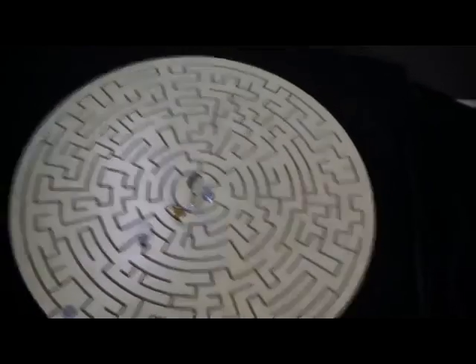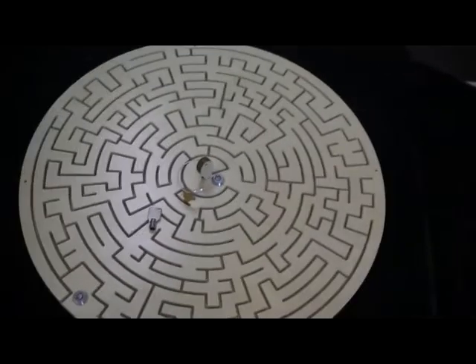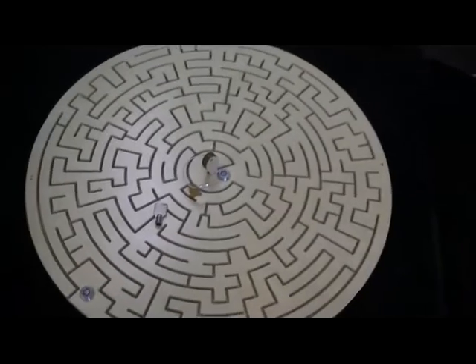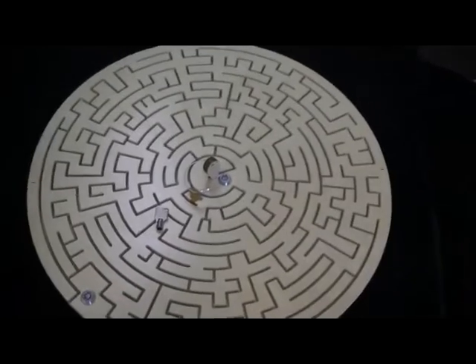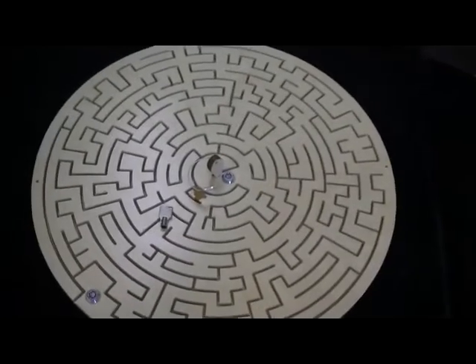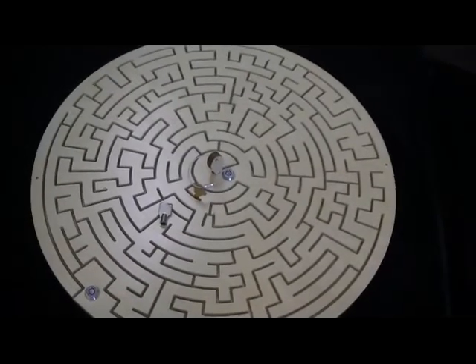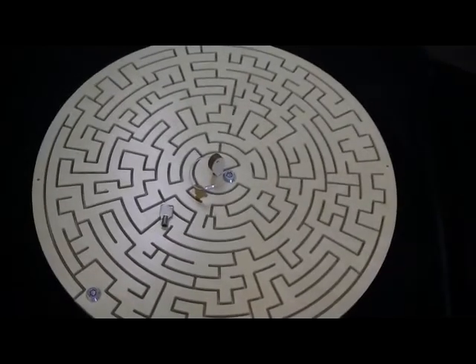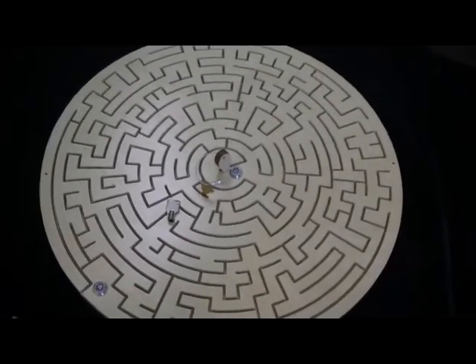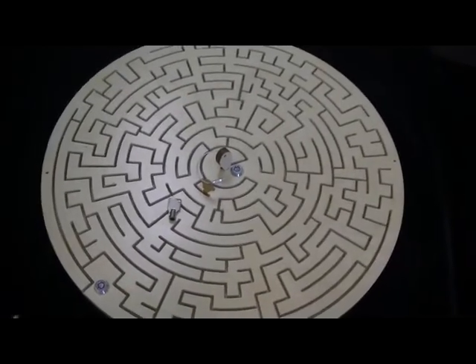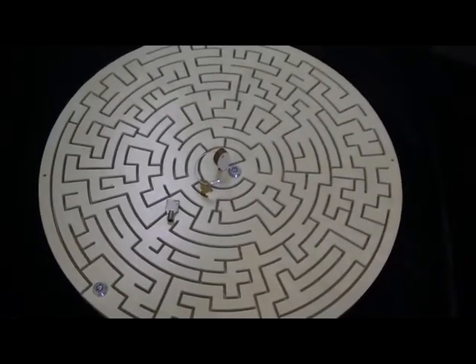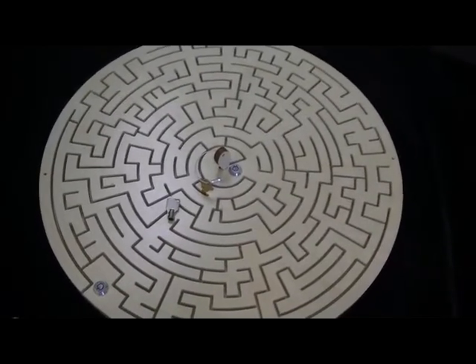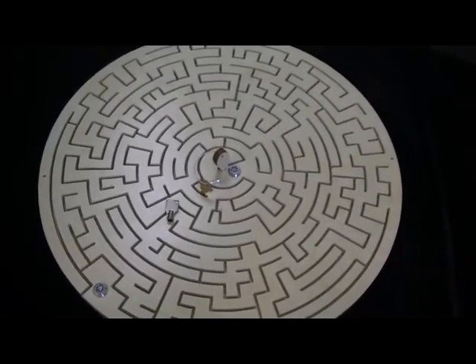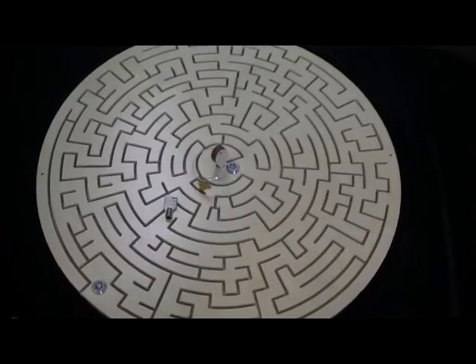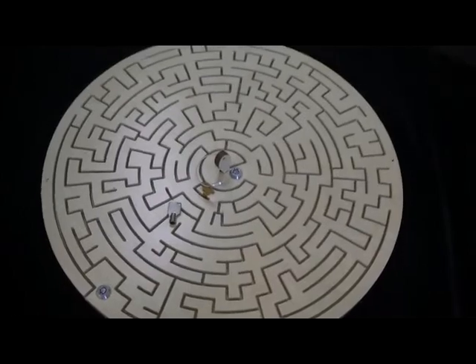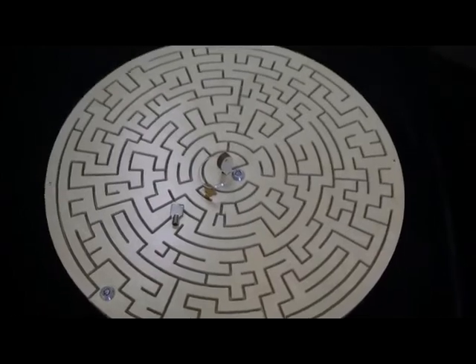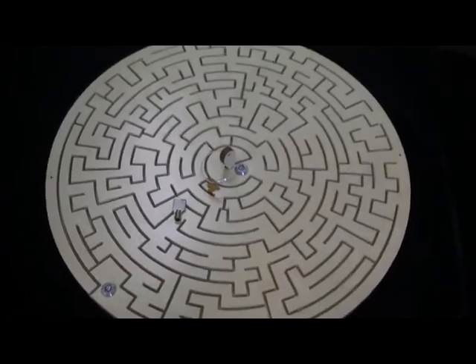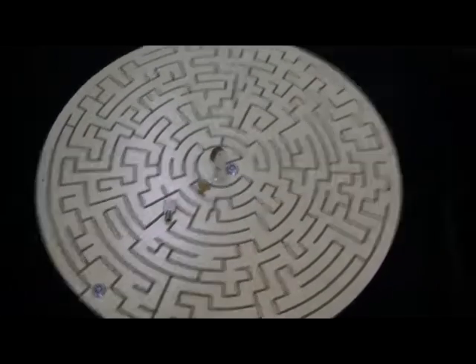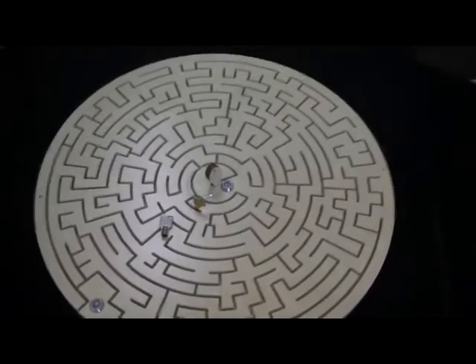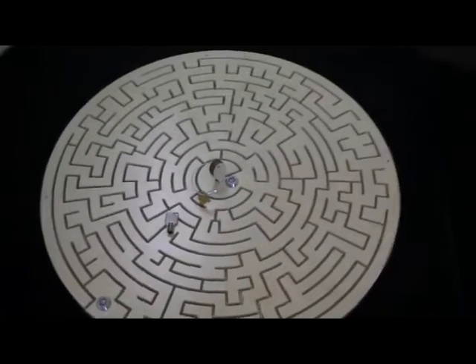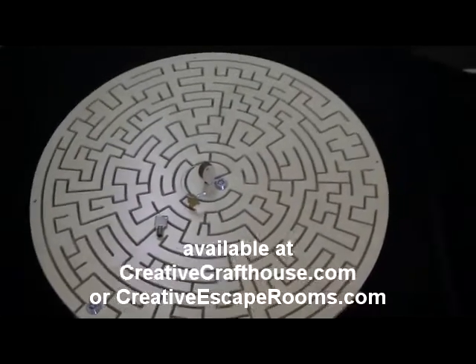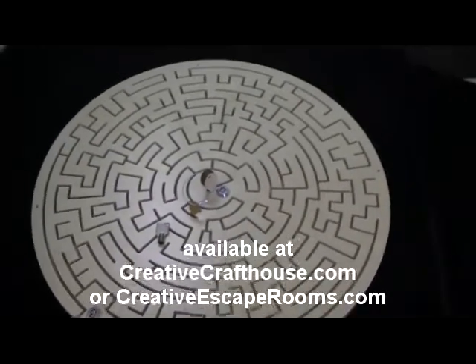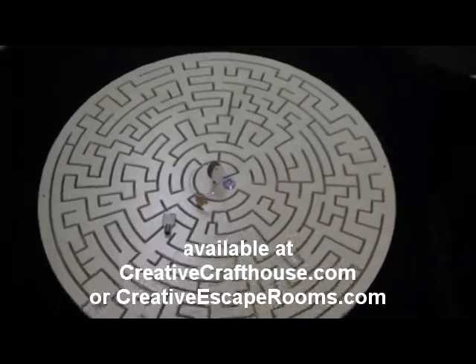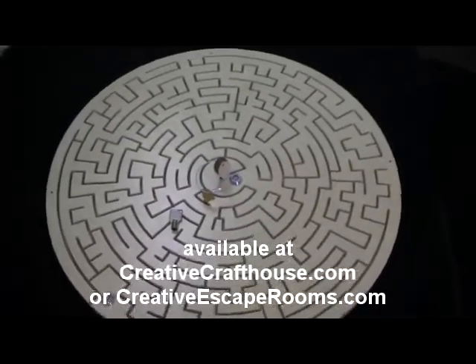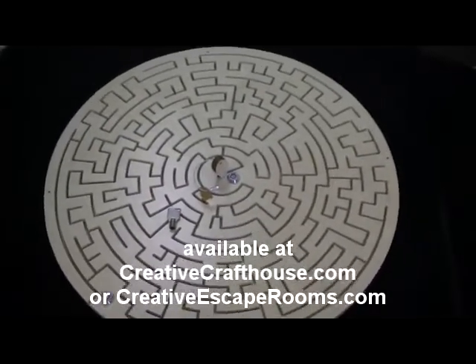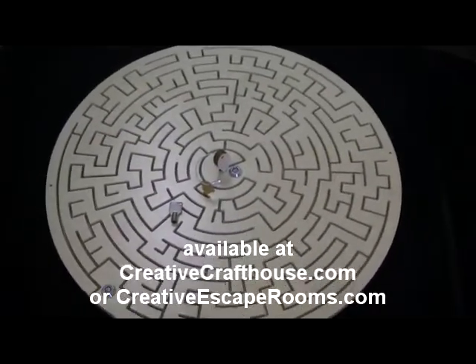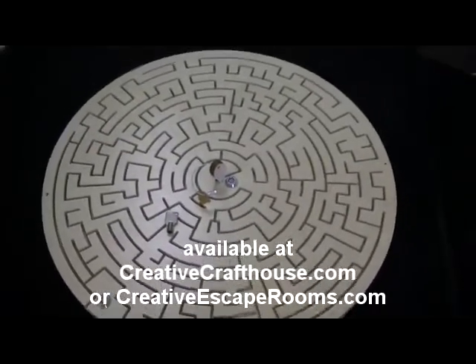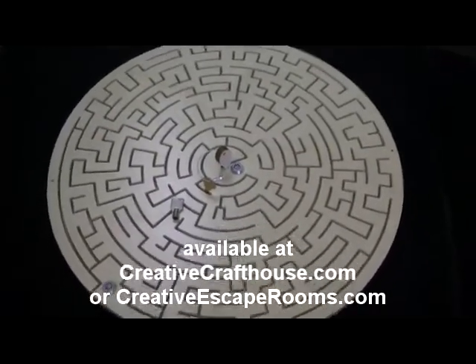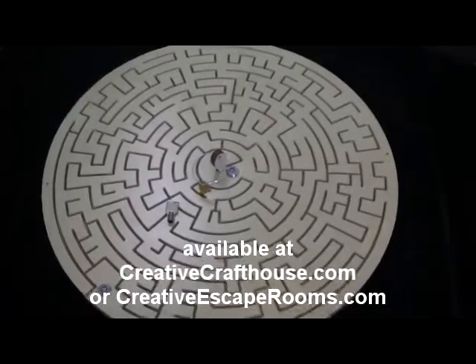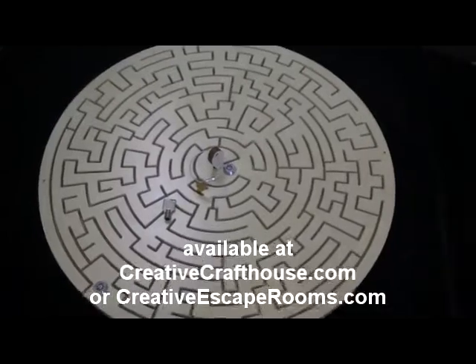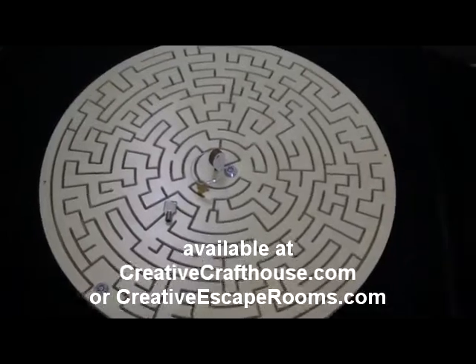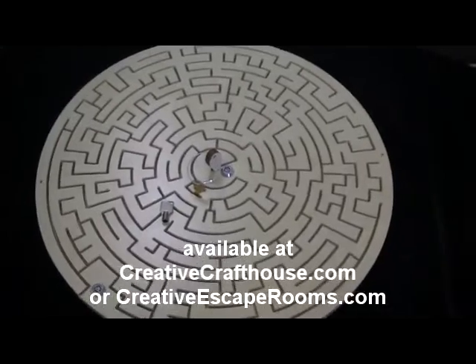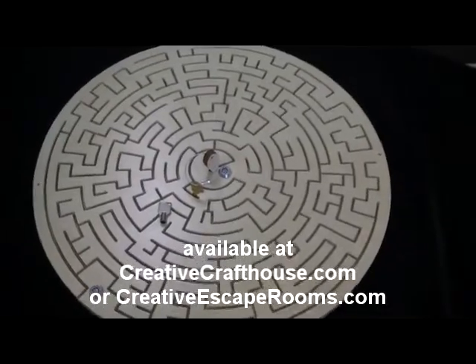Hope this is something you'll find useful and fun, made right here in our Hudson, Florida shop. This is Dave at Creative Craft House and CreativeEscapeRooms.com.